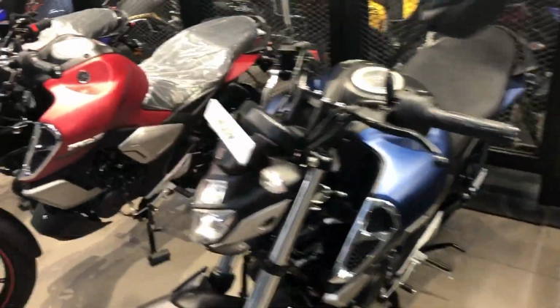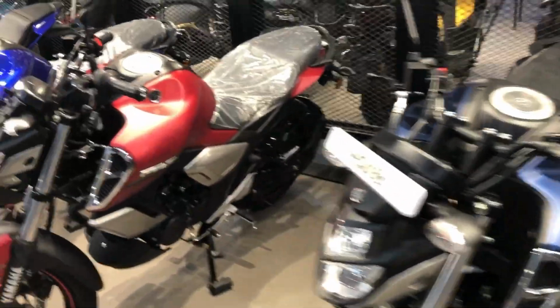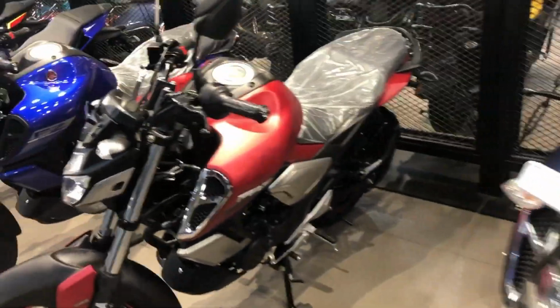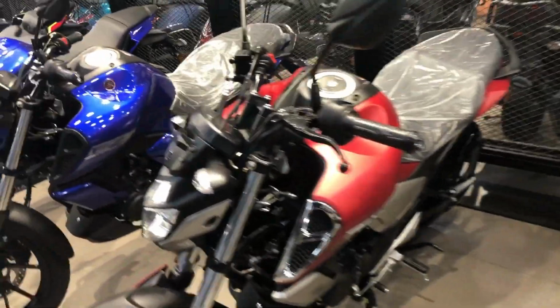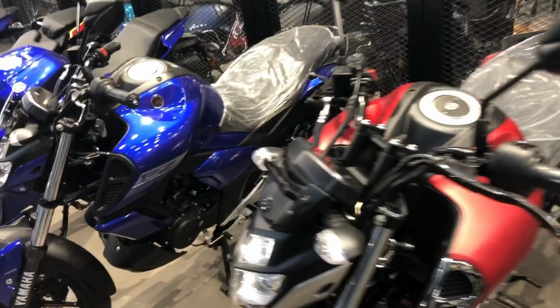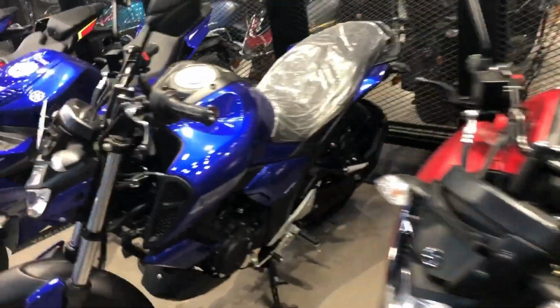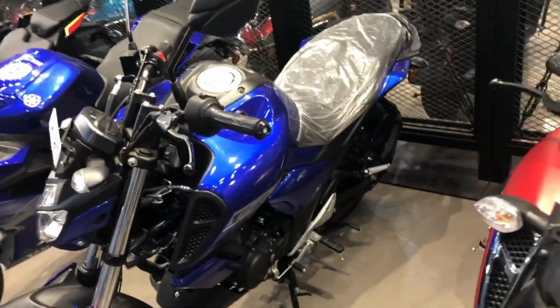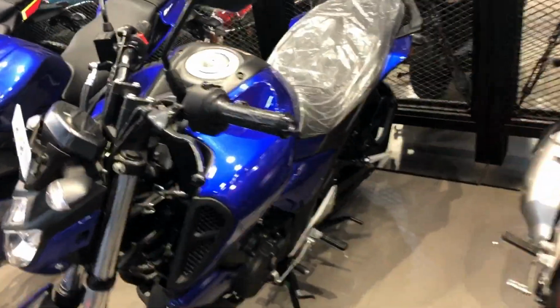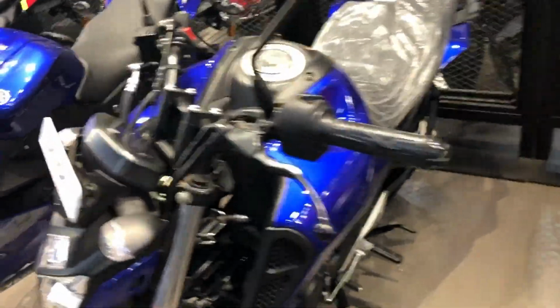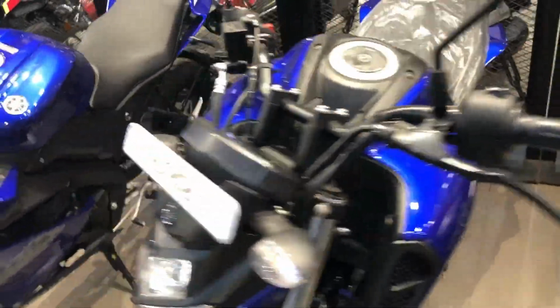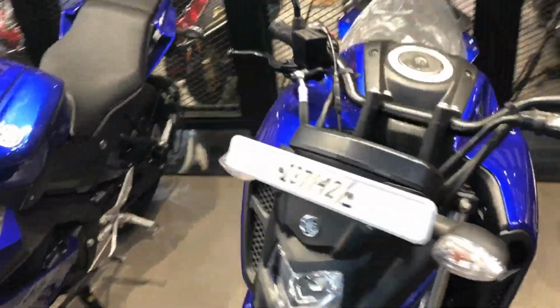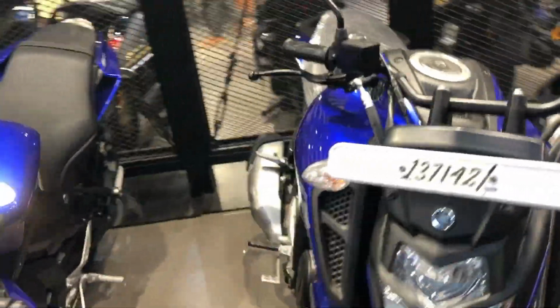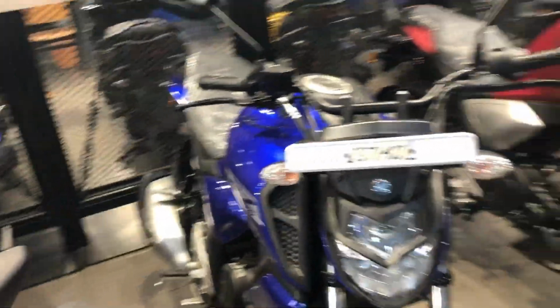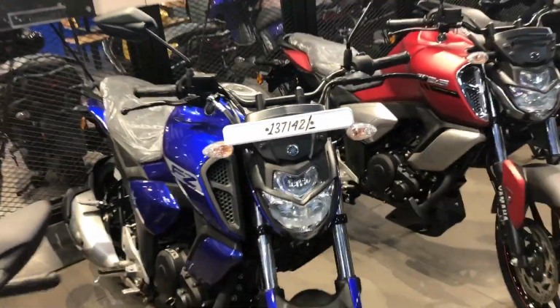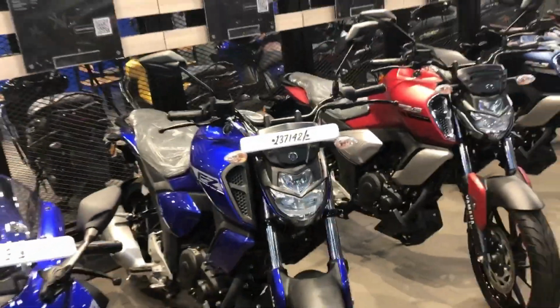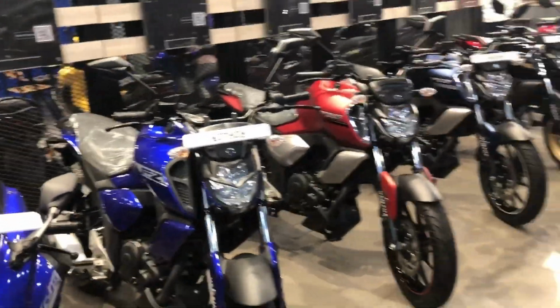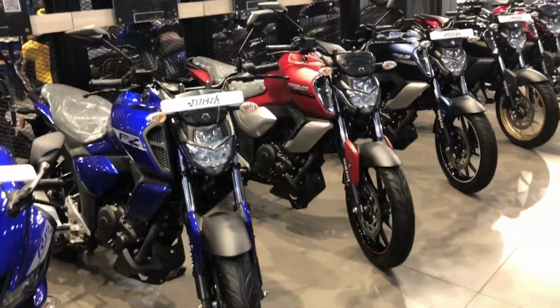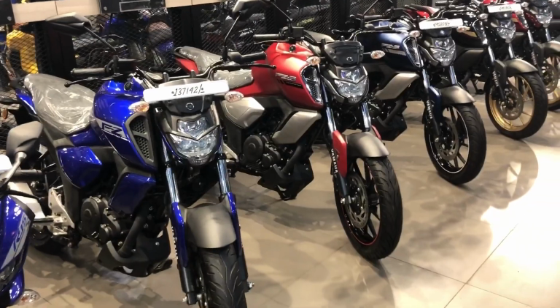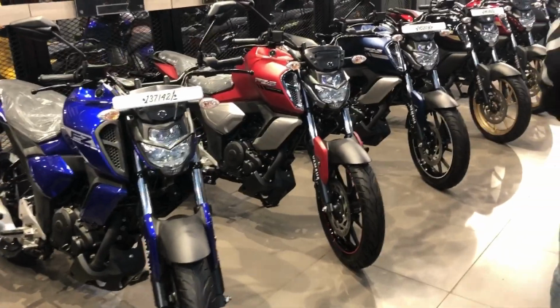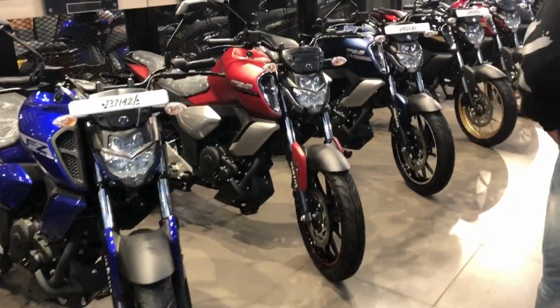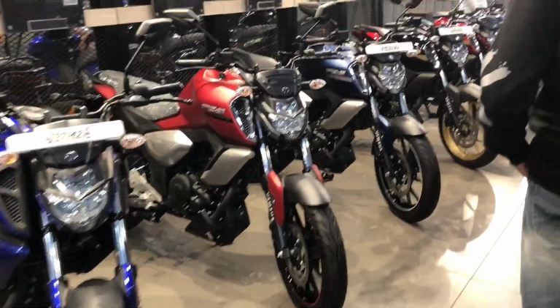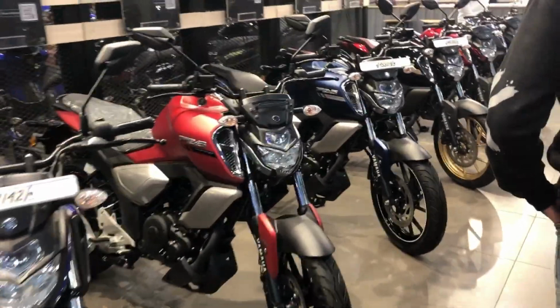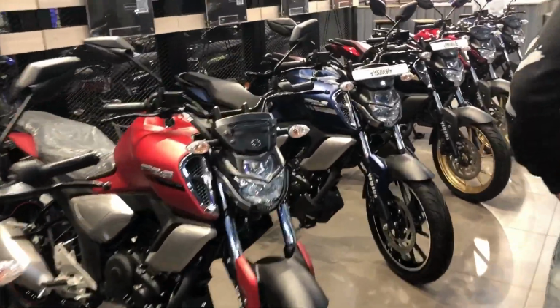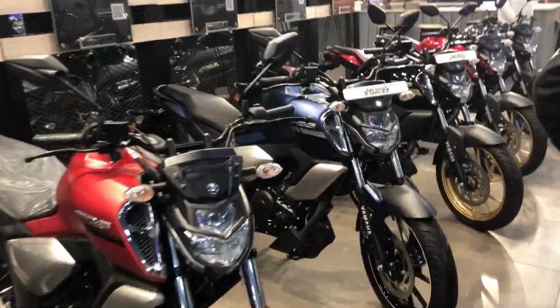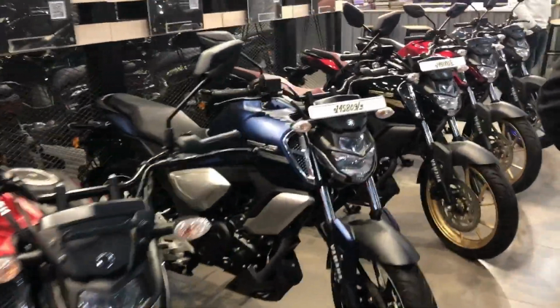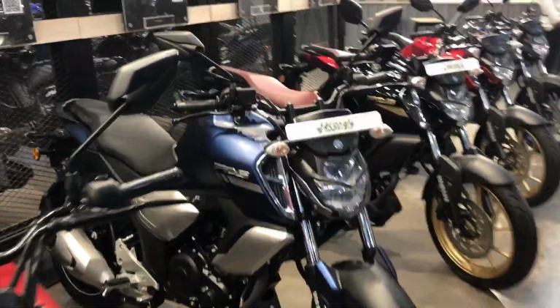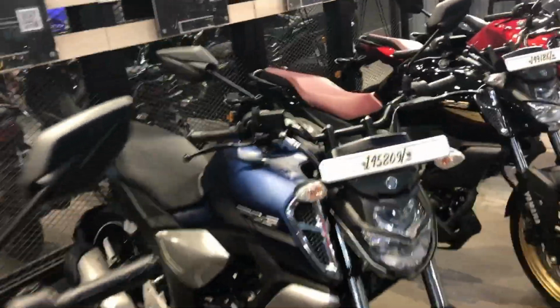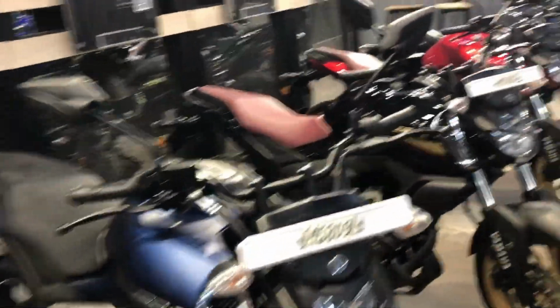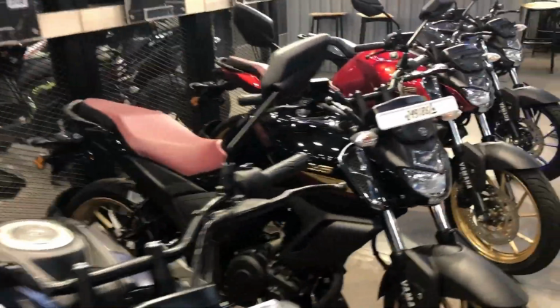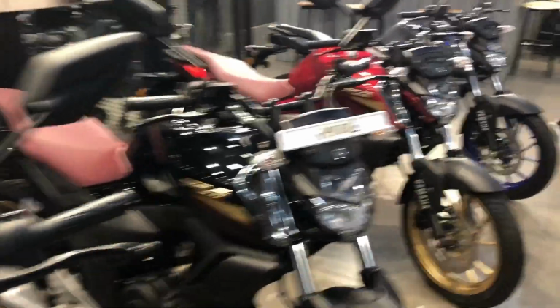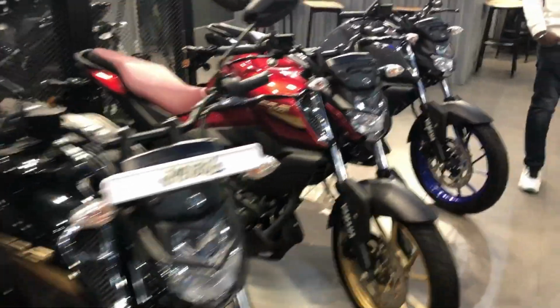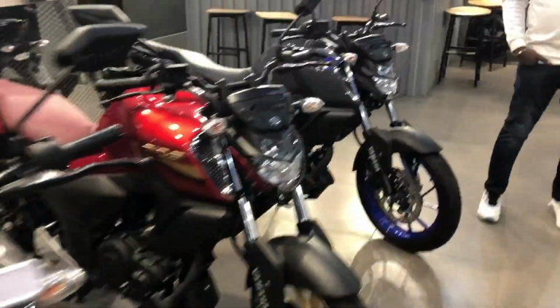Now let's talk about how to see this bike from the left-hand side. First of all, the pricing of this bike — you can see the pricing. You will get it at around 1,40,000. The price for different colors can be a little different.